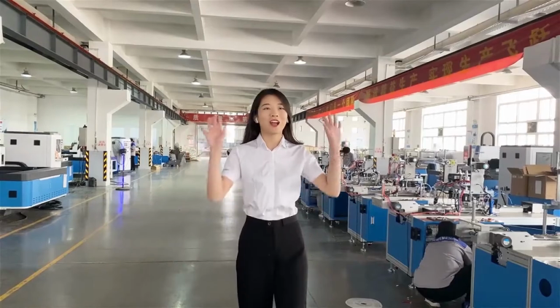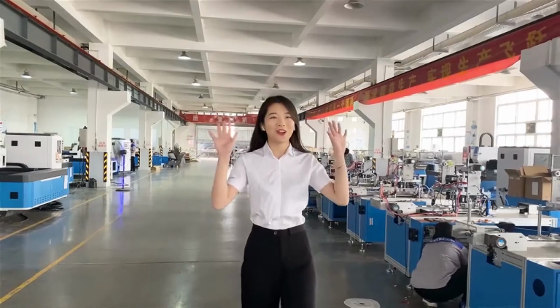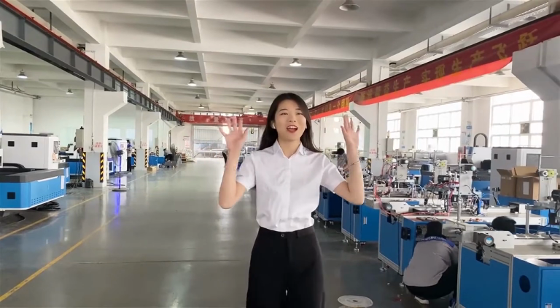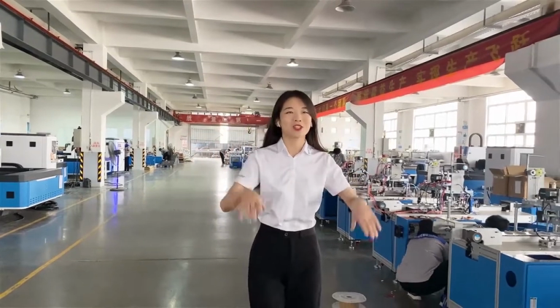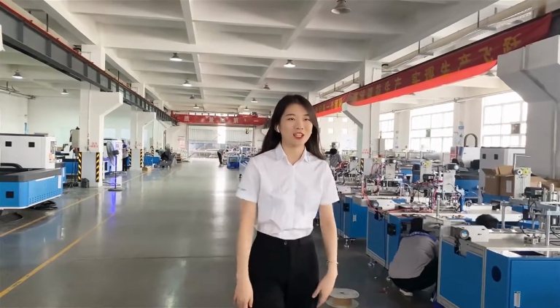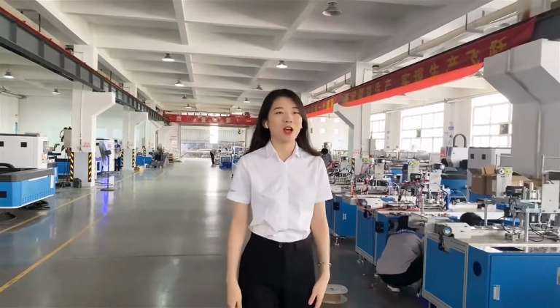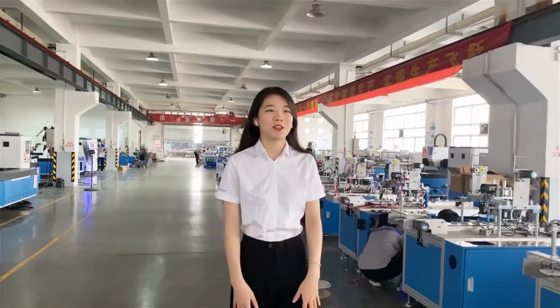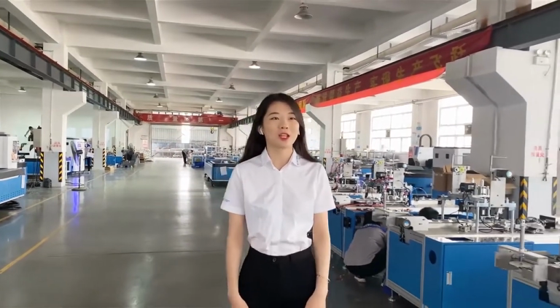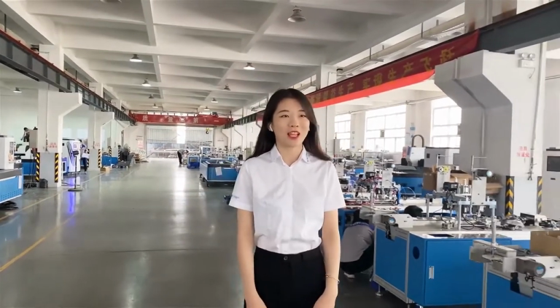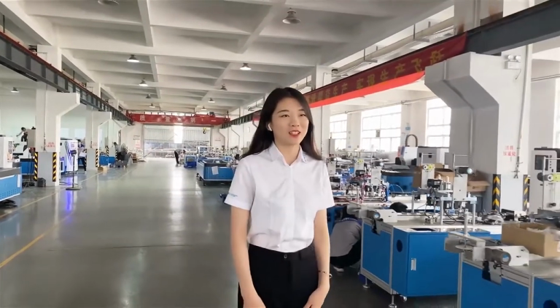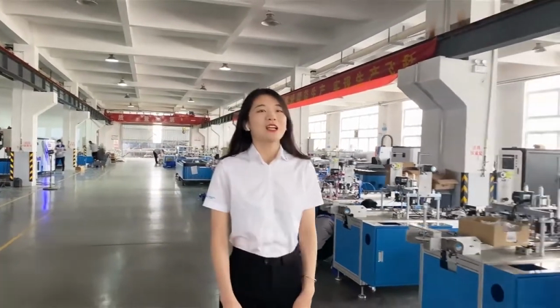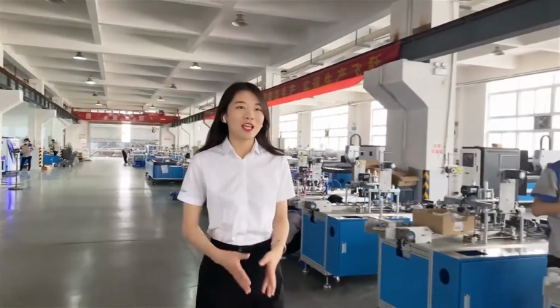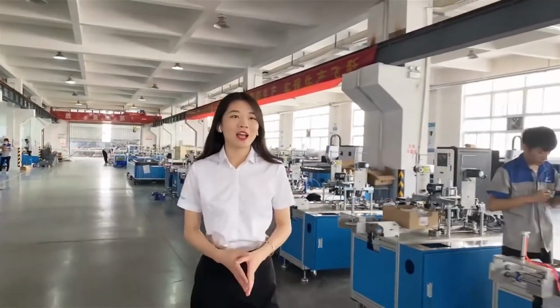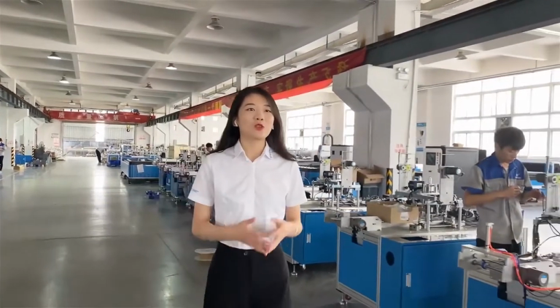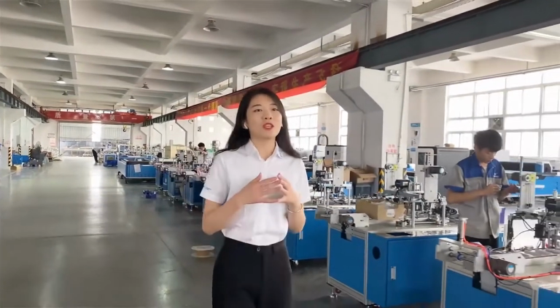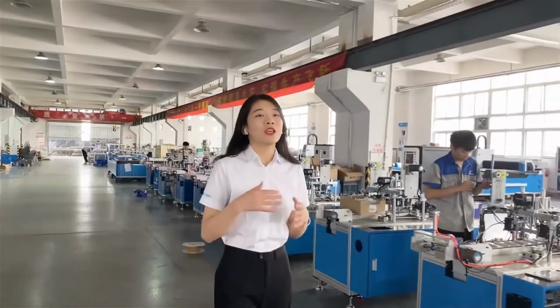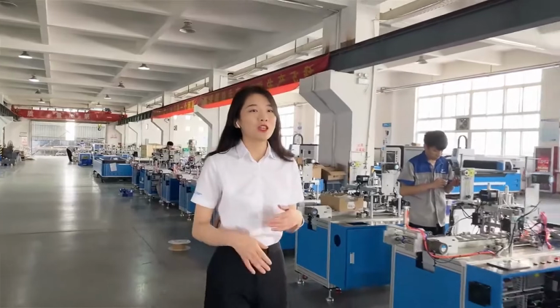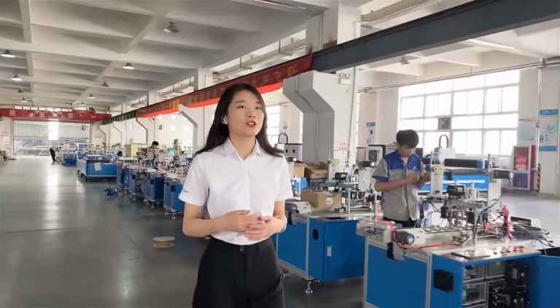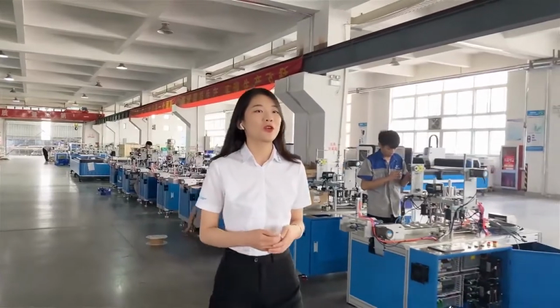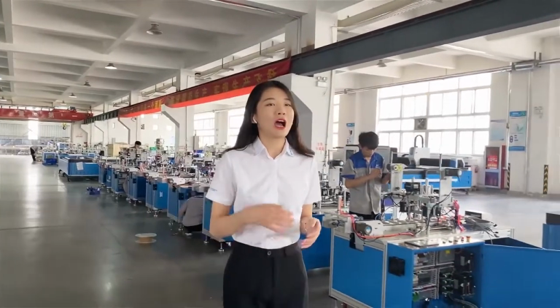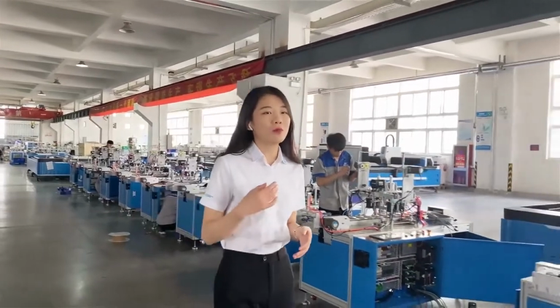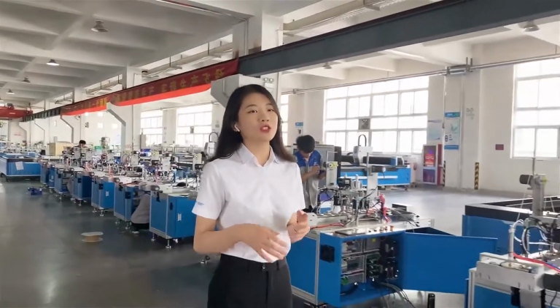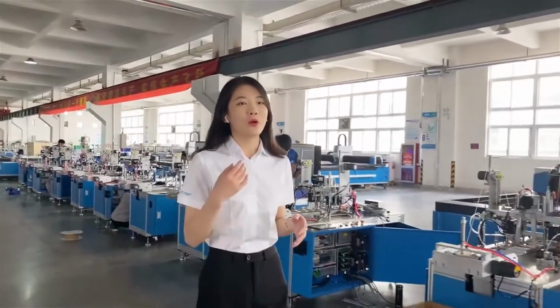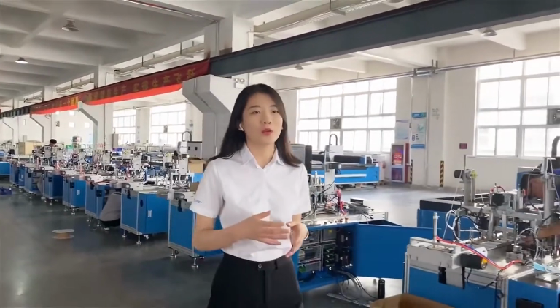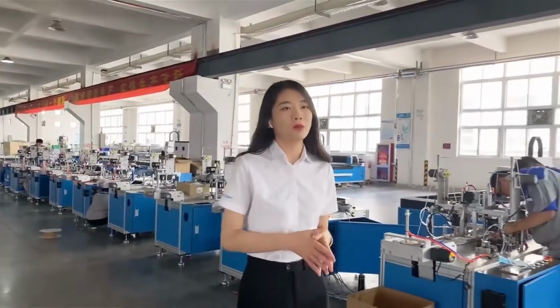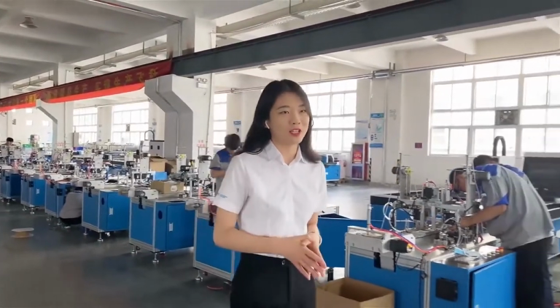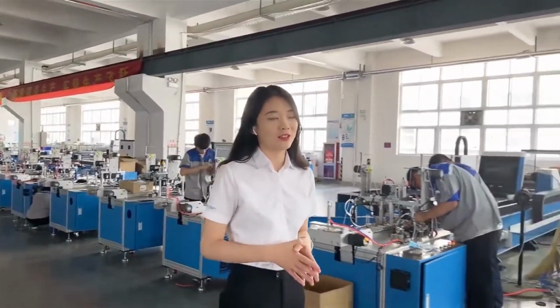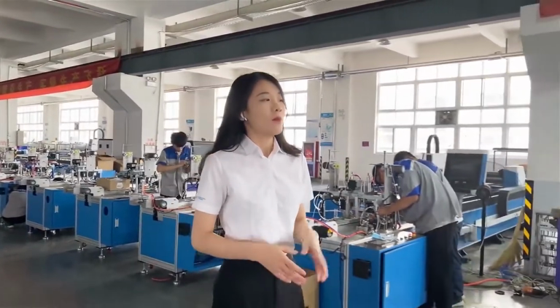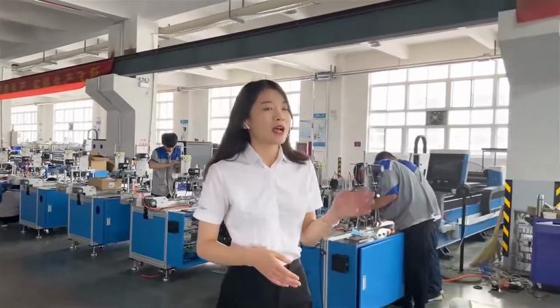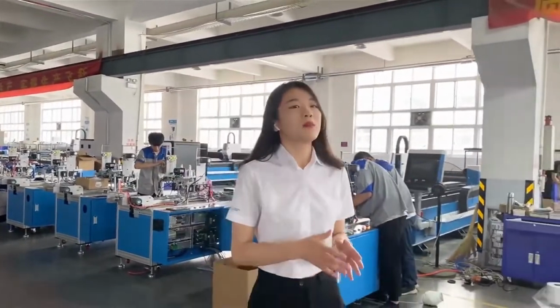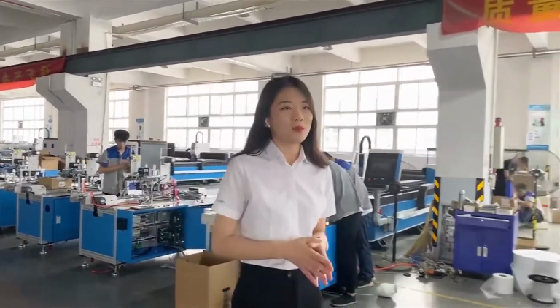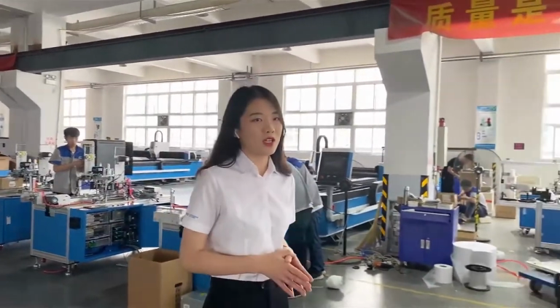Hello everyone, I'm Josely from Simple Living Laser. Today, glad to be here to show you our most popular machine — the mask-making machine.